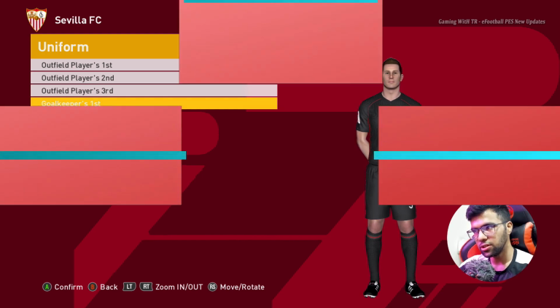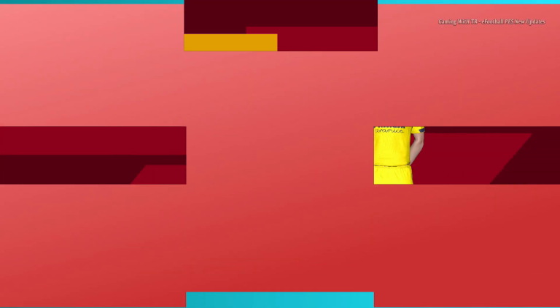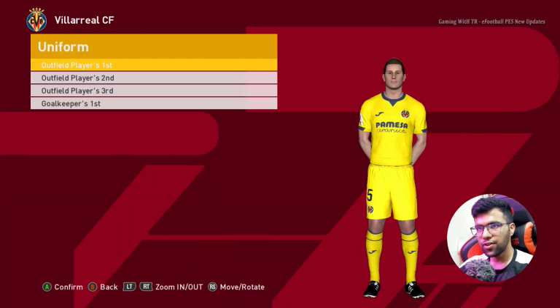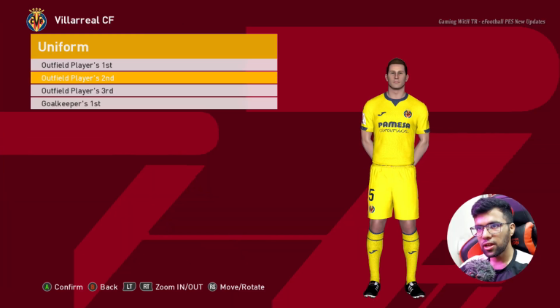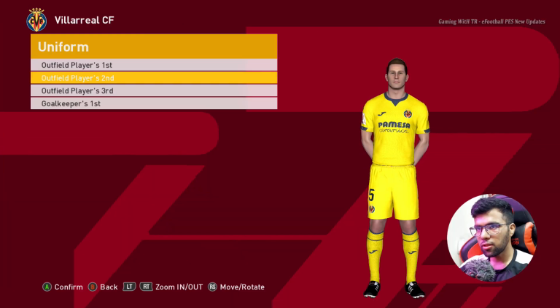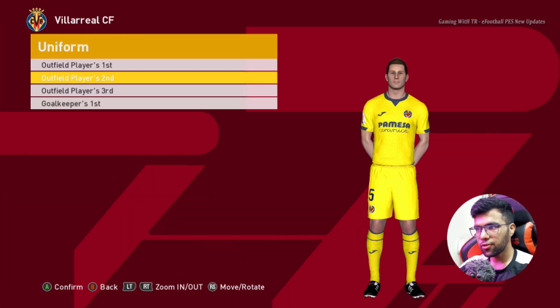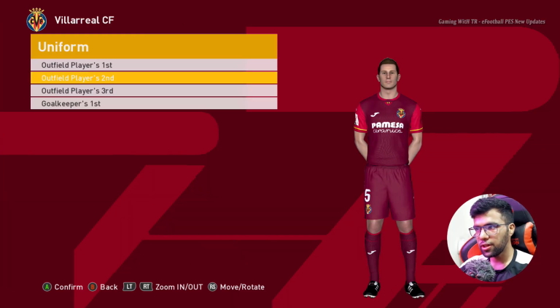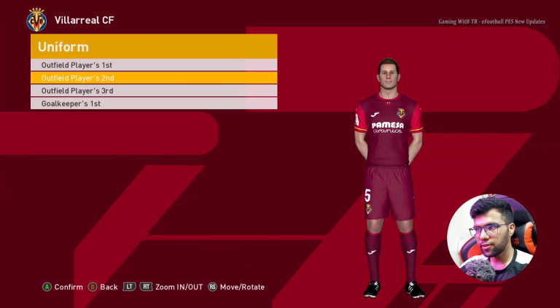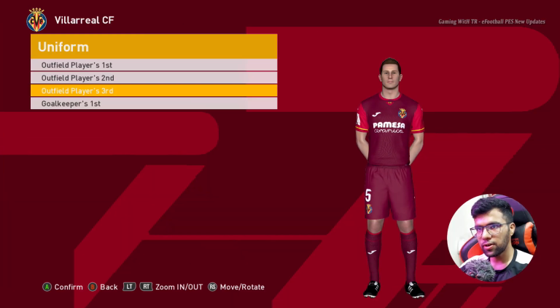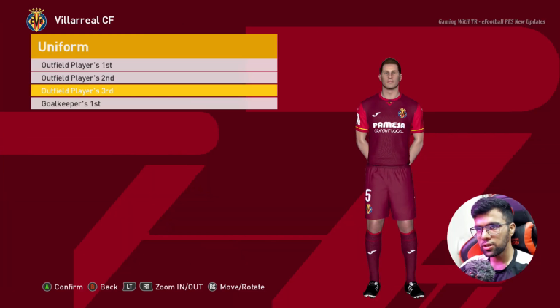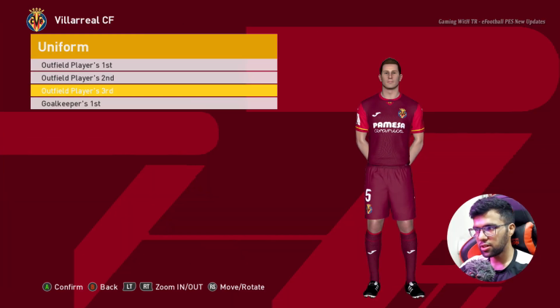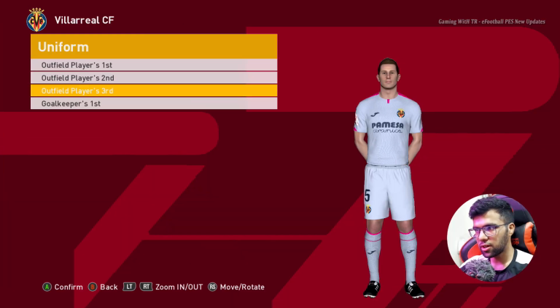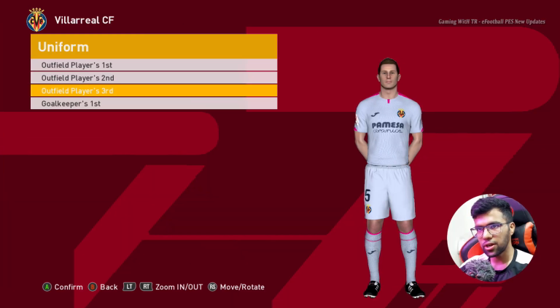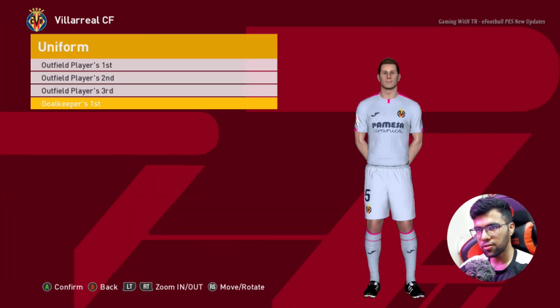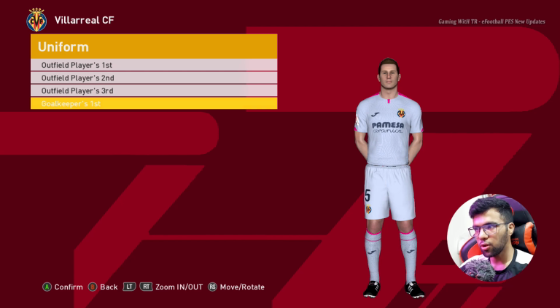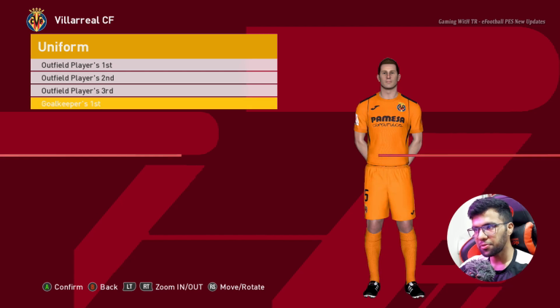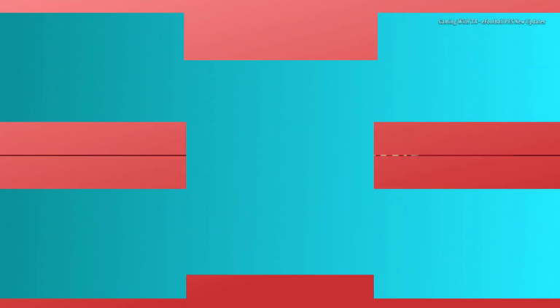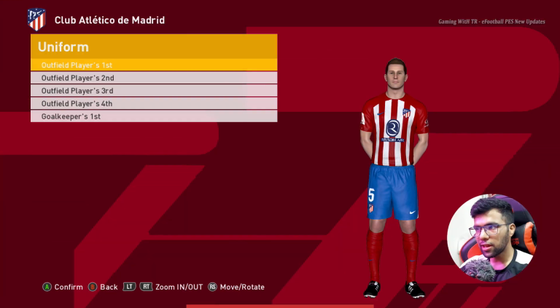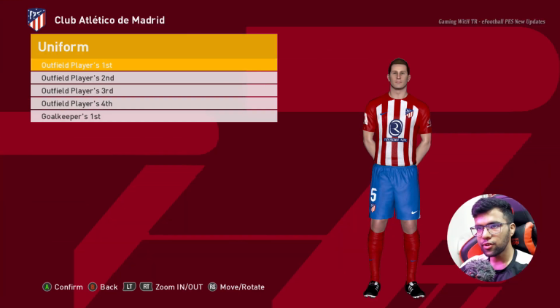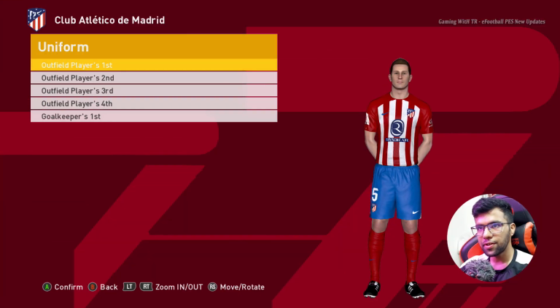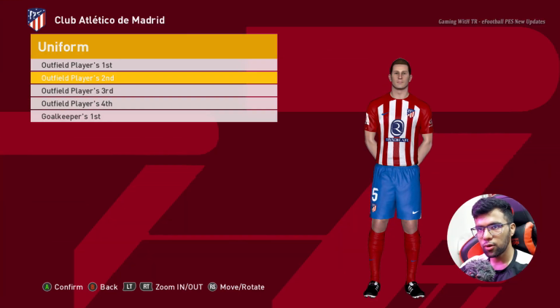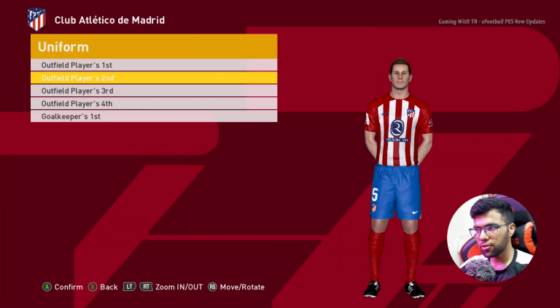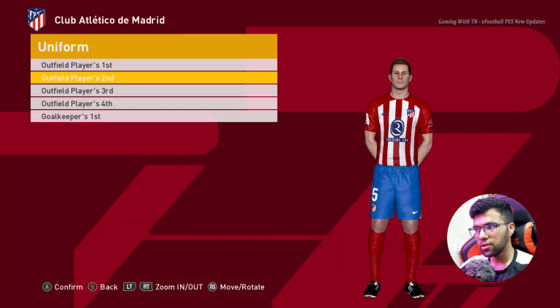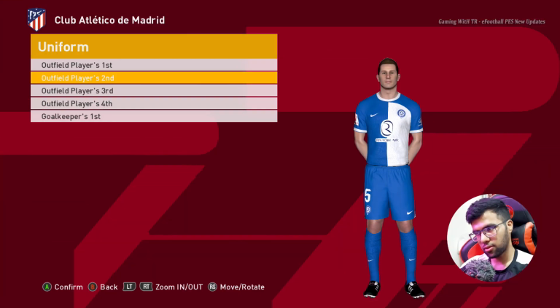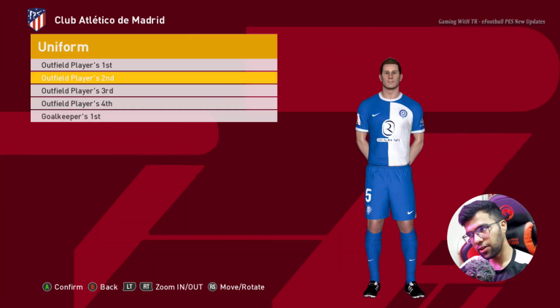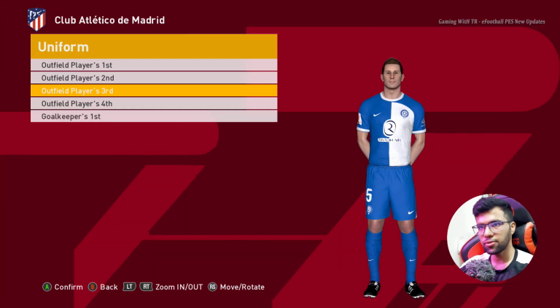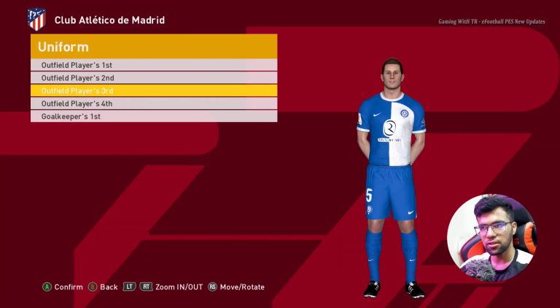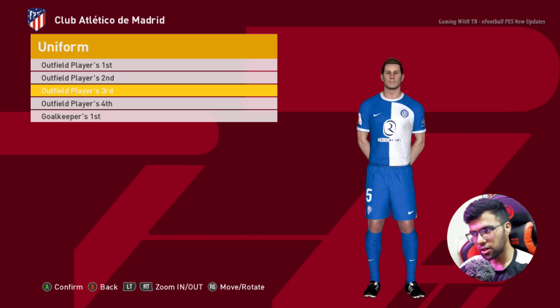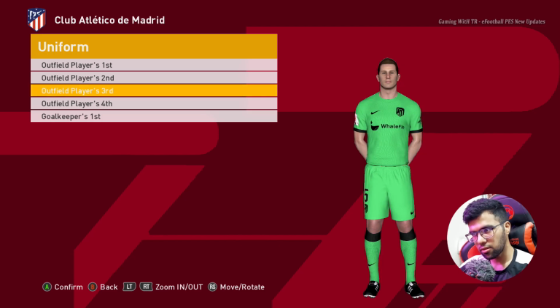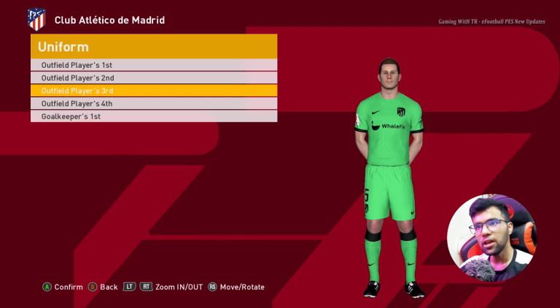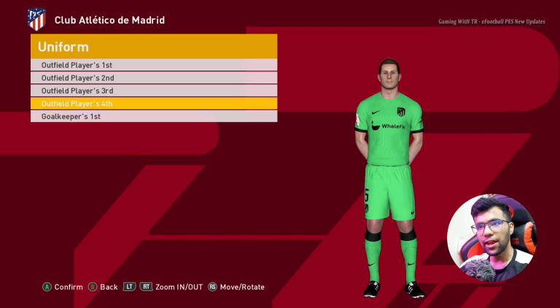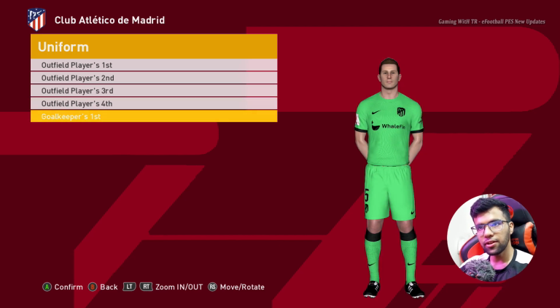Here is Villarreal — this is the home jersey, here is the away version, here is the third one, and here is the goalkeeper one. Here is Atletico de Madrid — this is the home, away, and third kits, and here is the goalkeeper version.